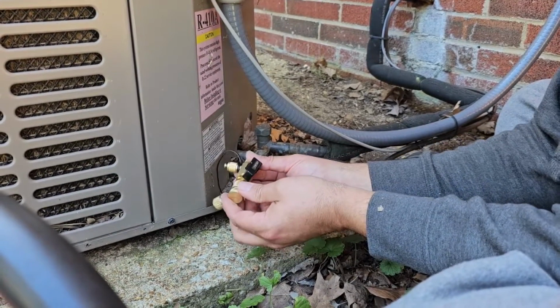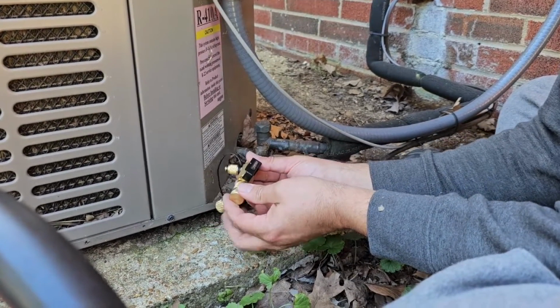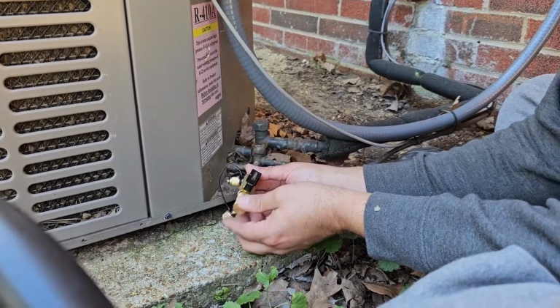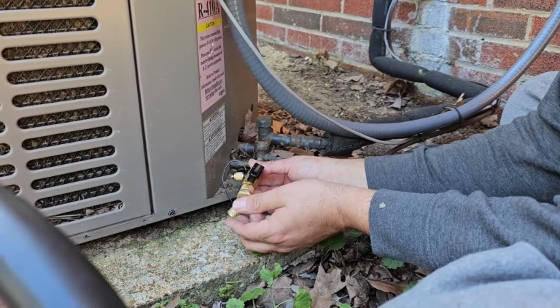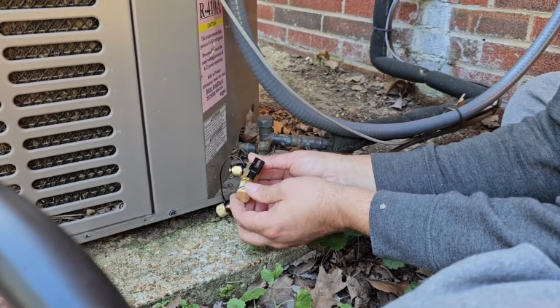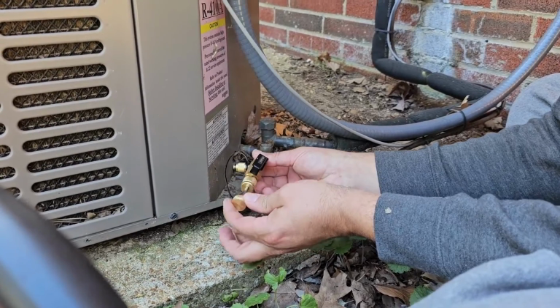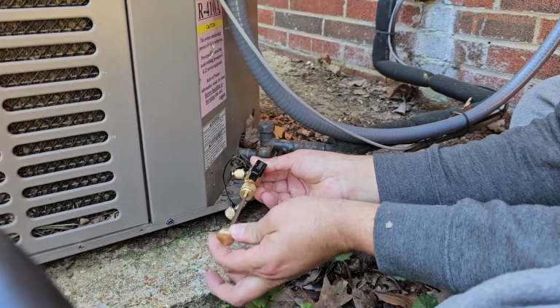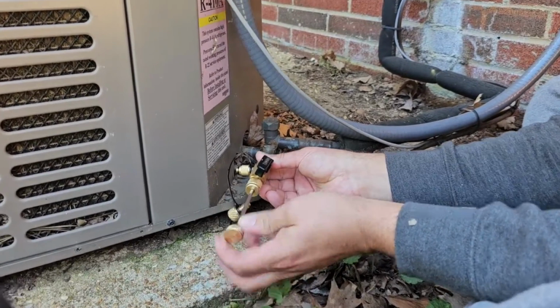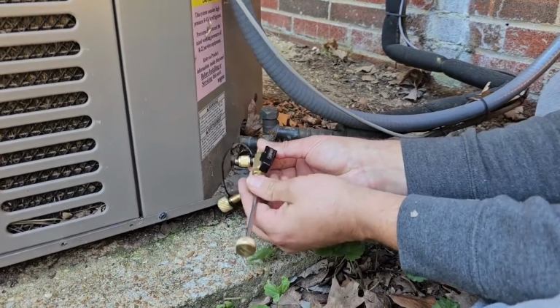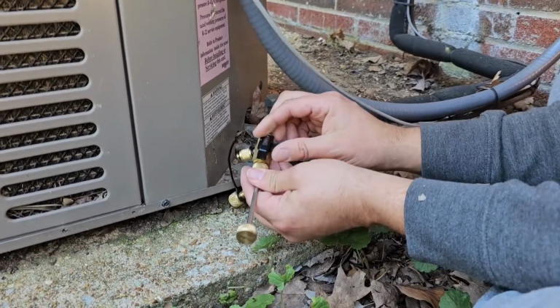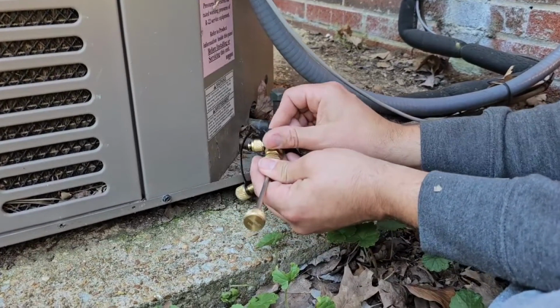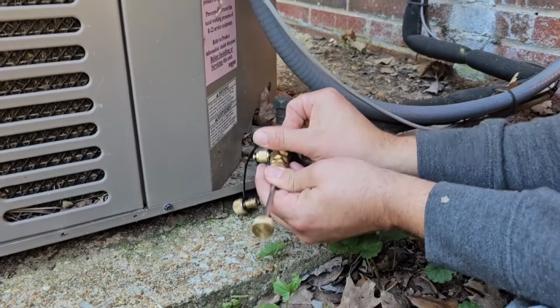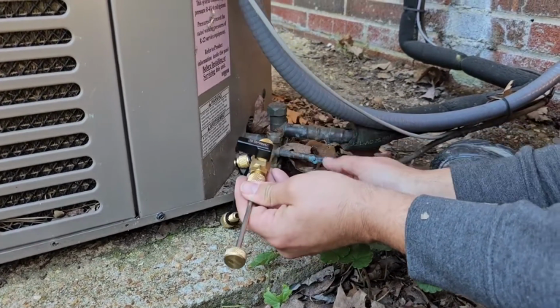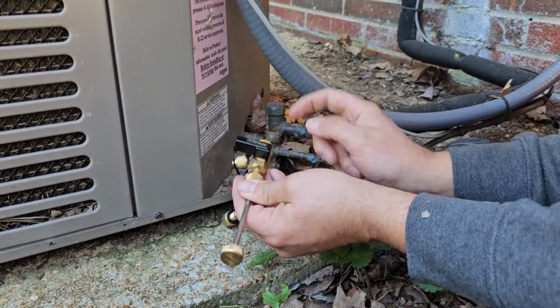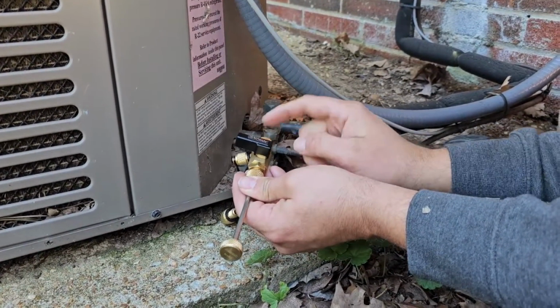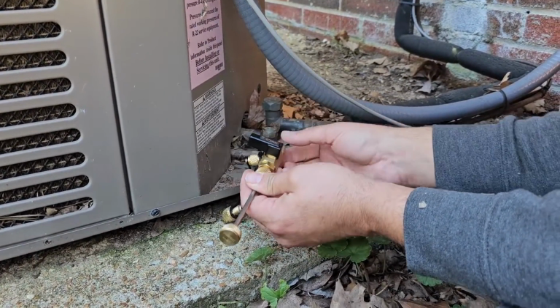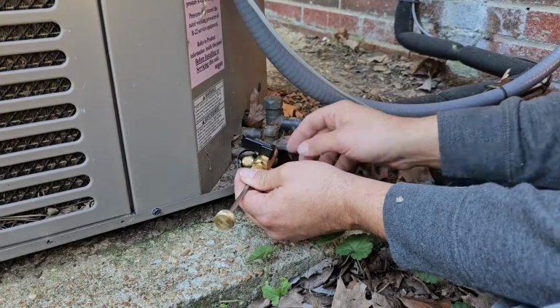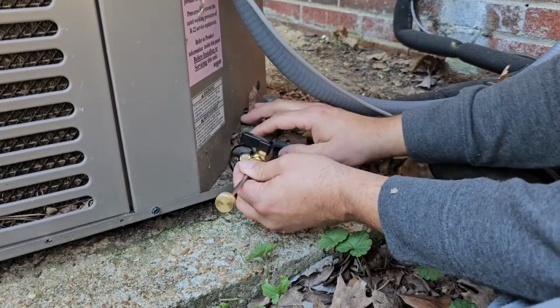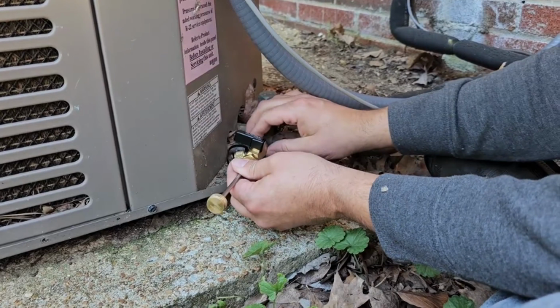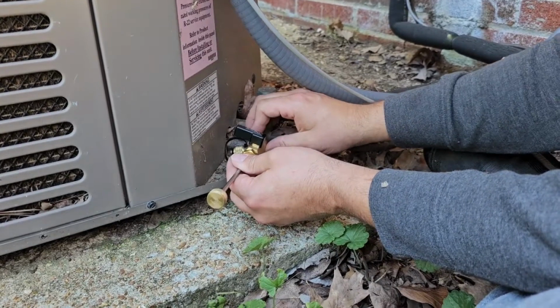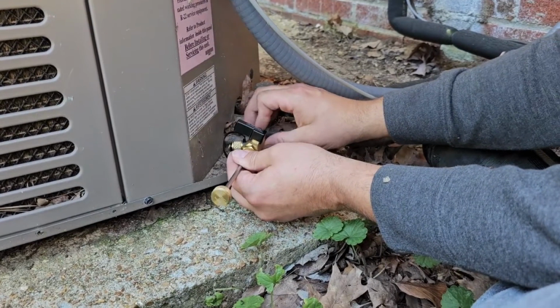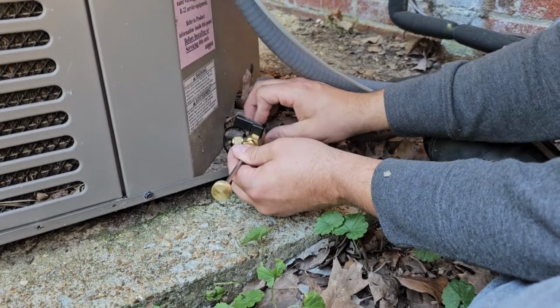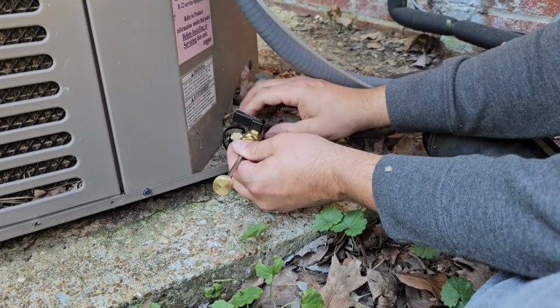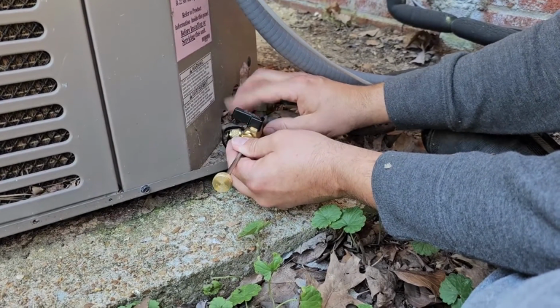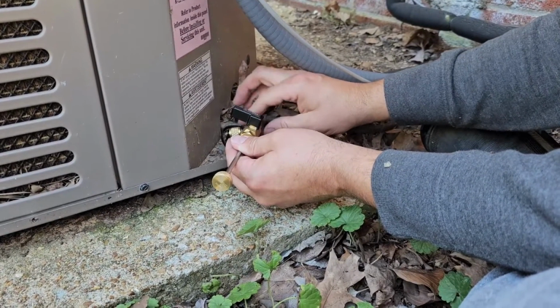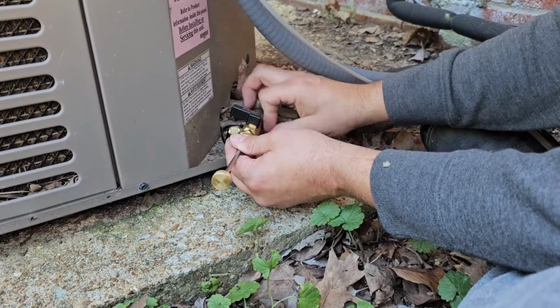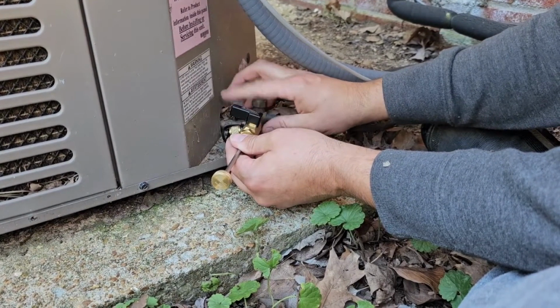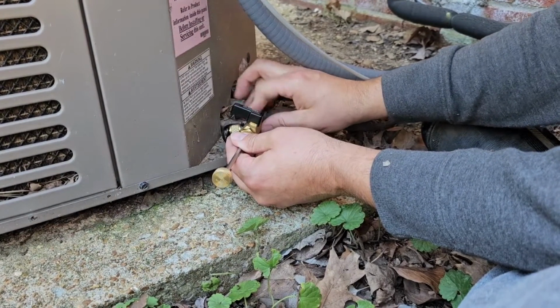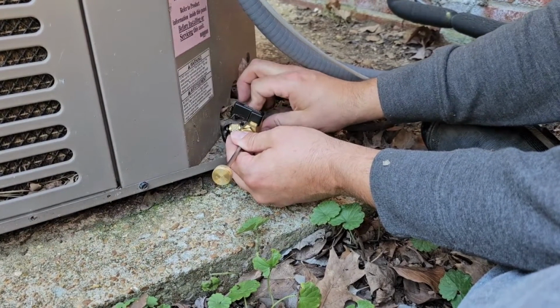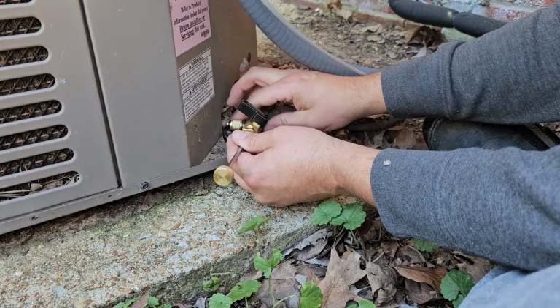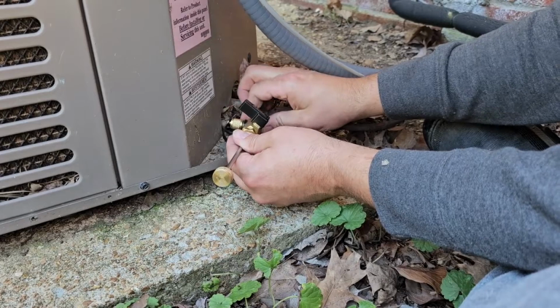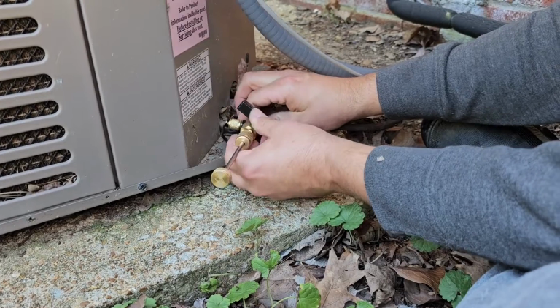So before we hook it up, we're going to pull this back so we can turn the ball valve off. Now we're going to hook up the connection here. You can see that's hooked up now.